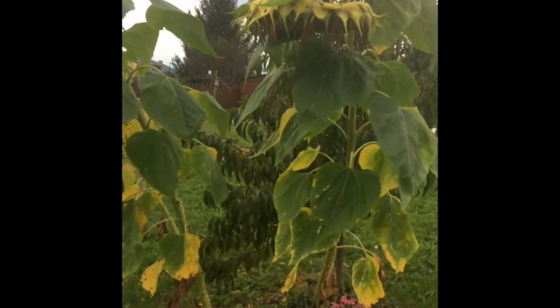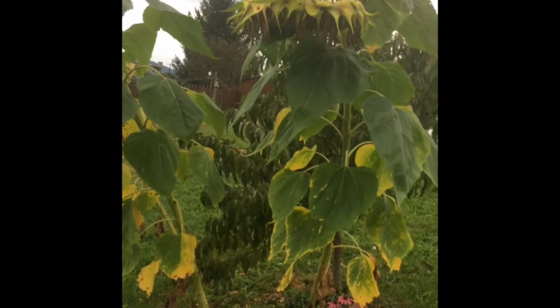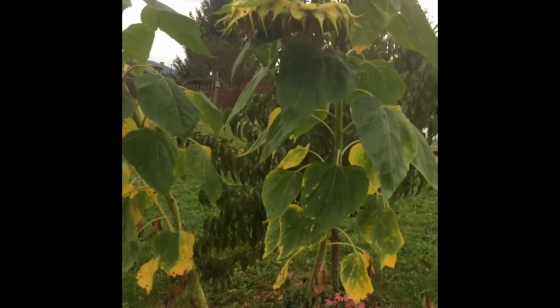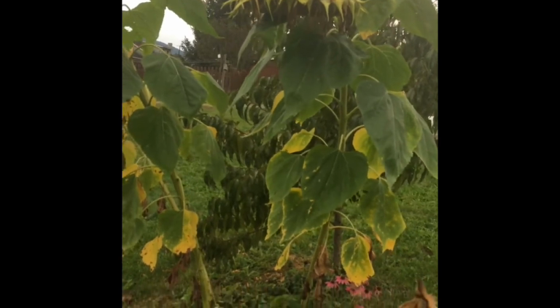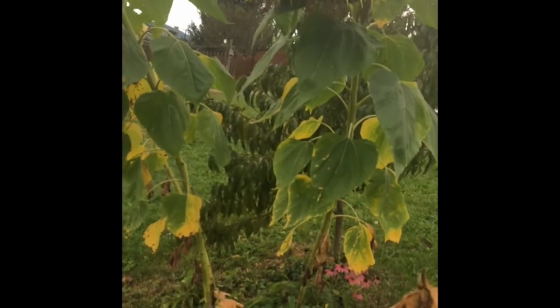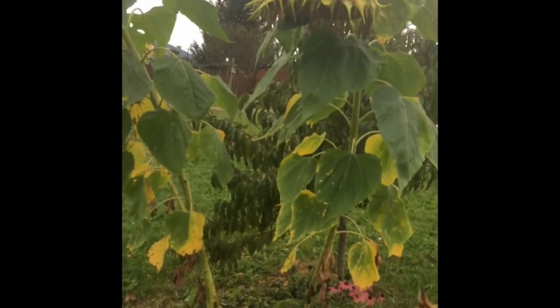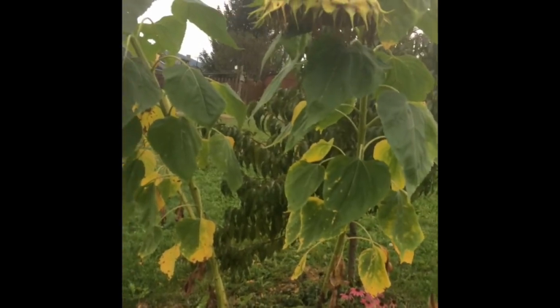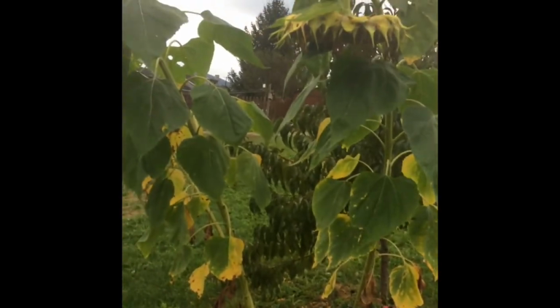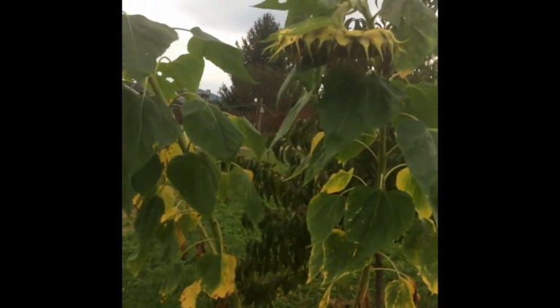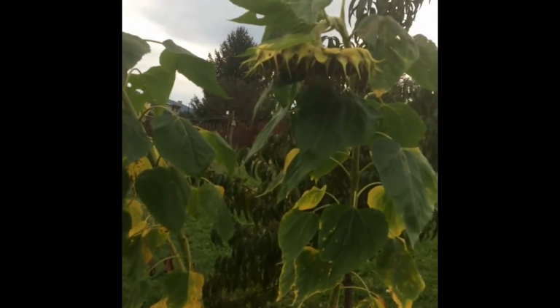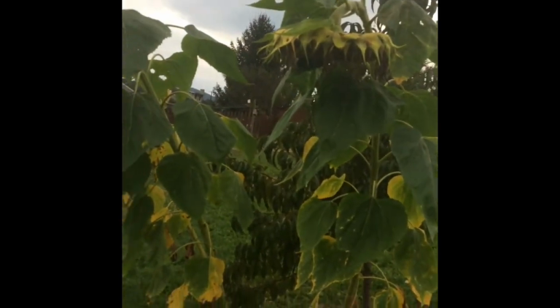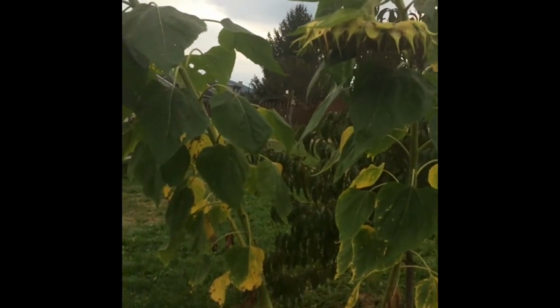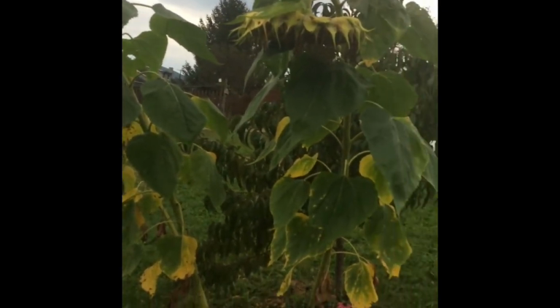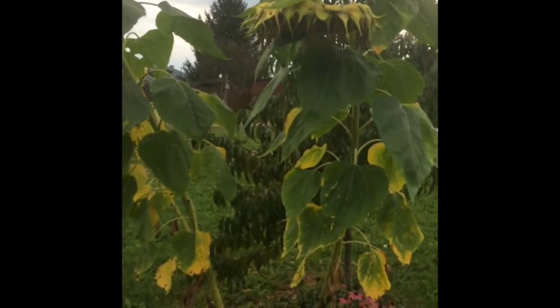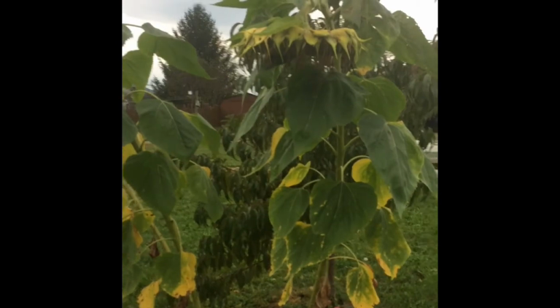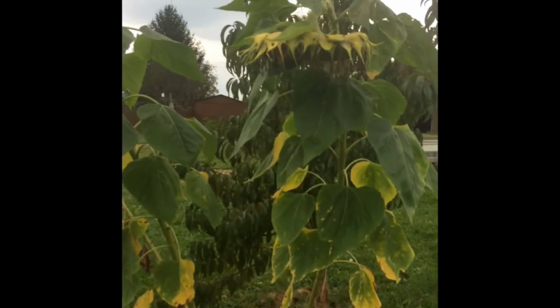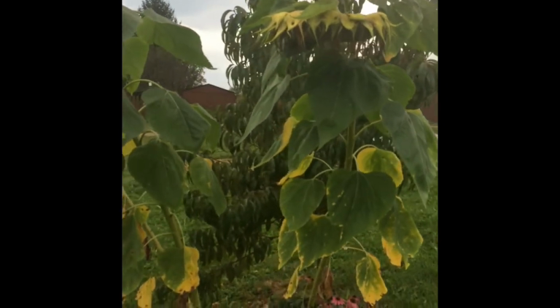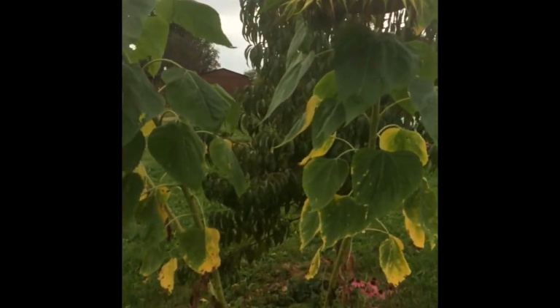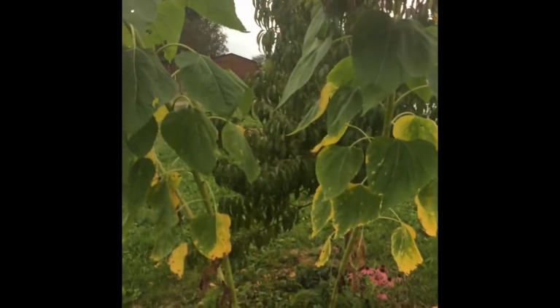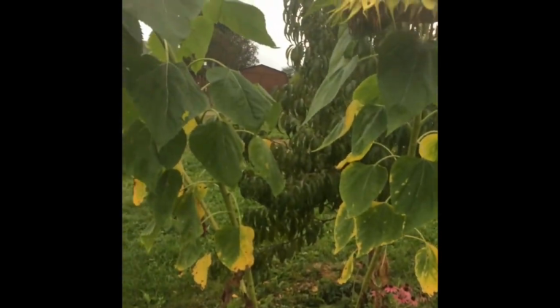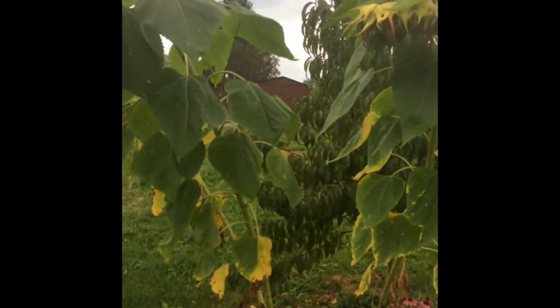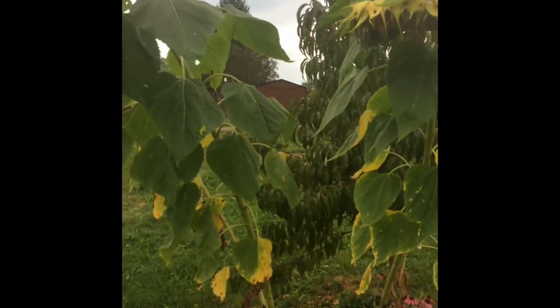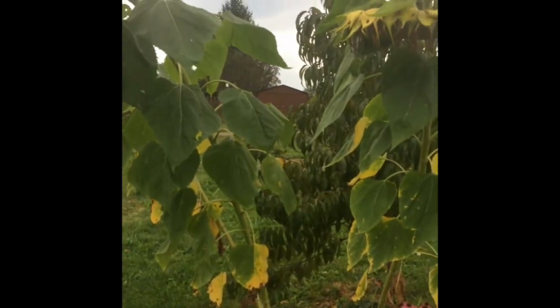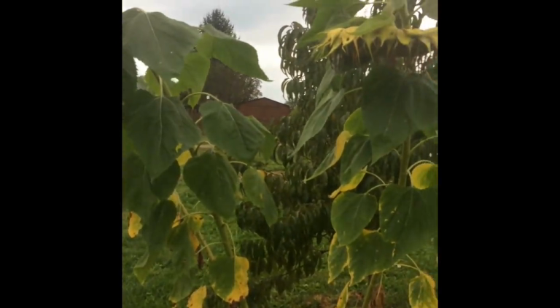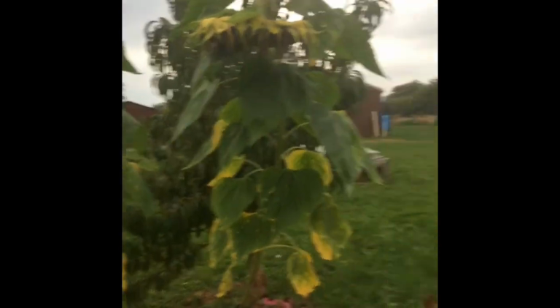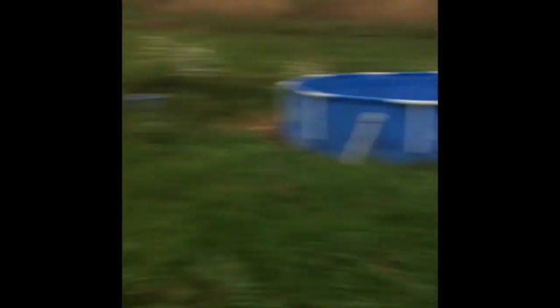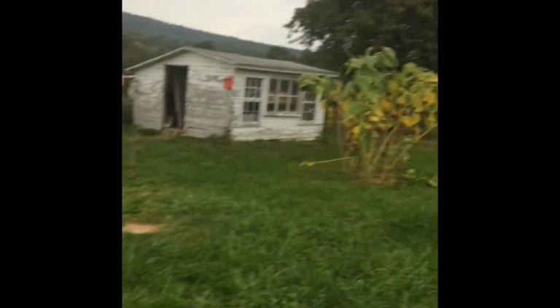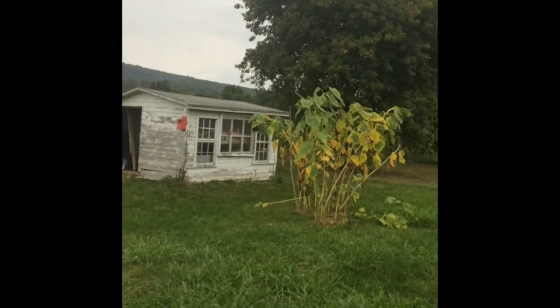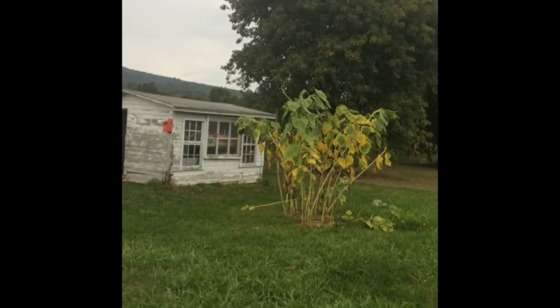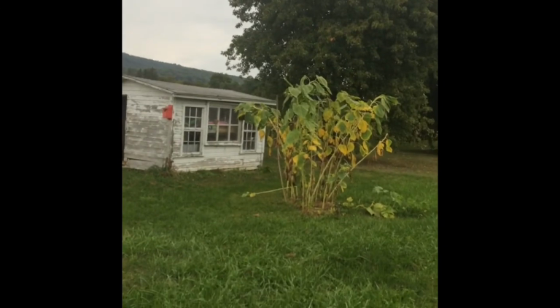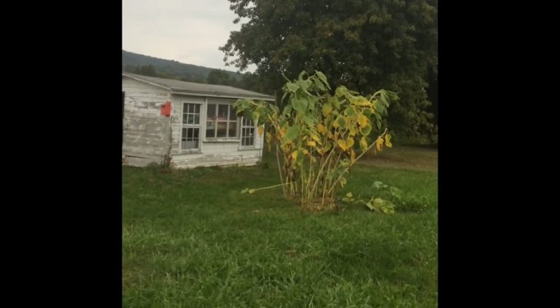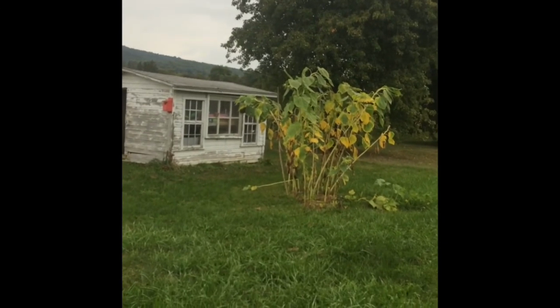It wants to hold on to those seeds, because if they sprout now it's going to die before it has any chance to grow before winter. So the seeds are going to stay dry, just staying on the plant like that. I'm going to harvest these pretty soon — they're all ready.